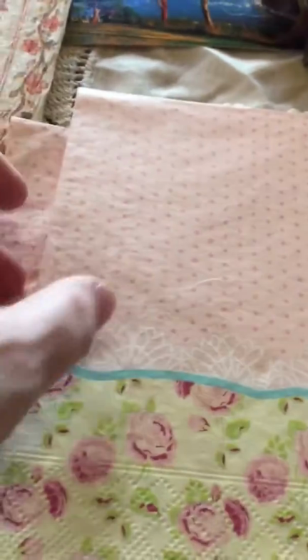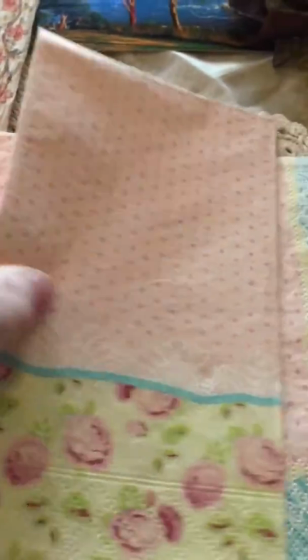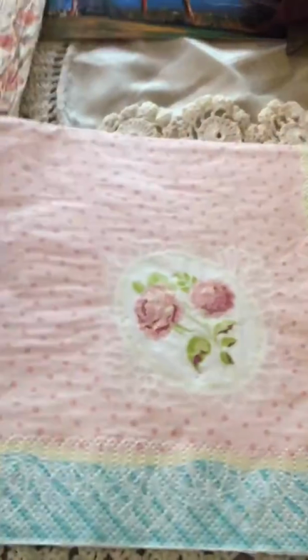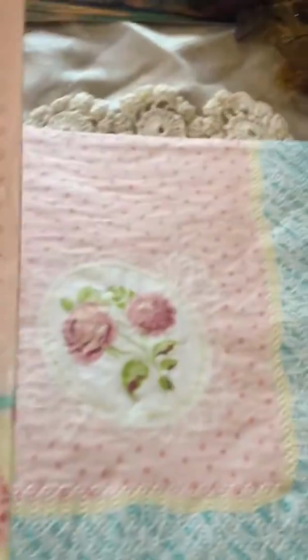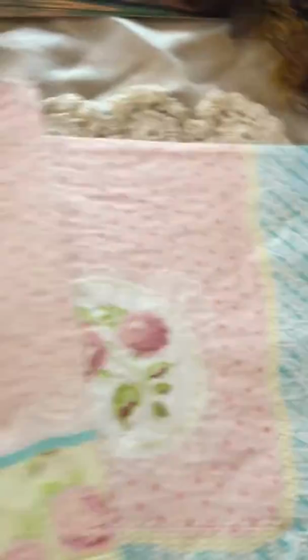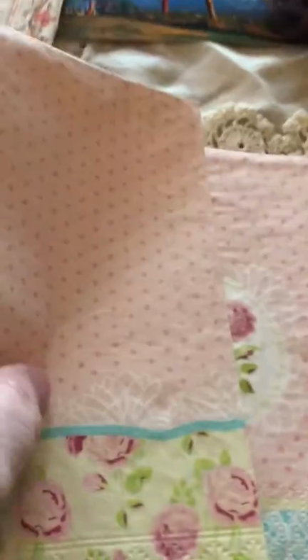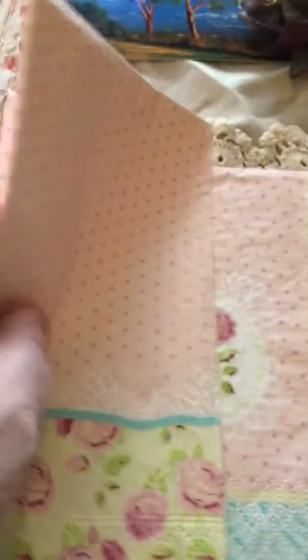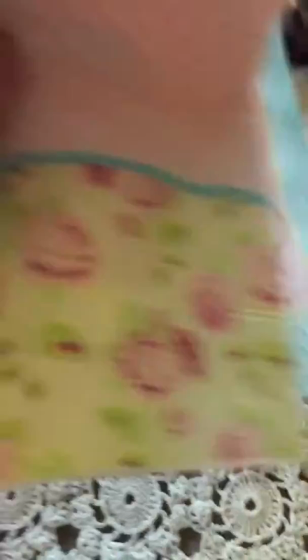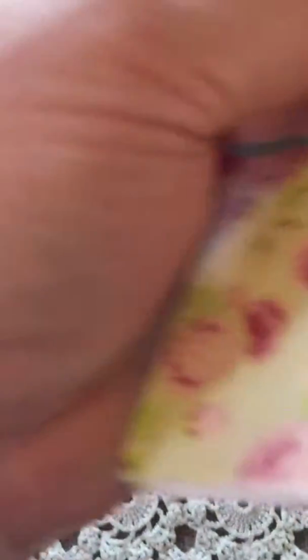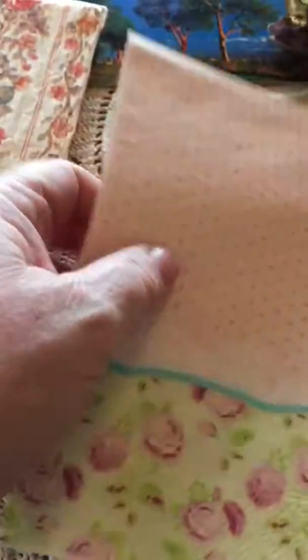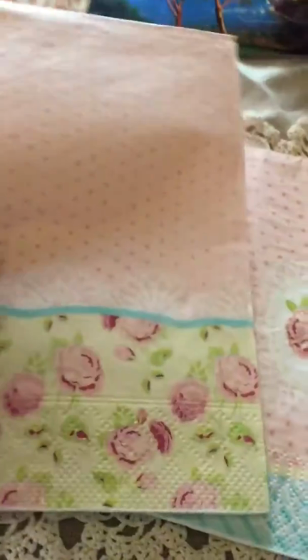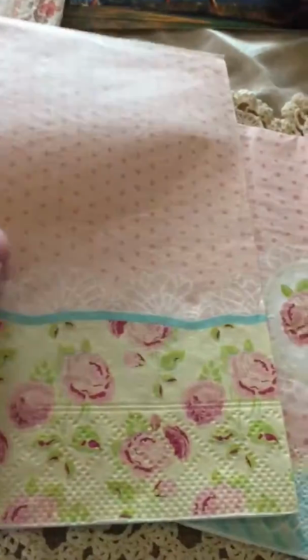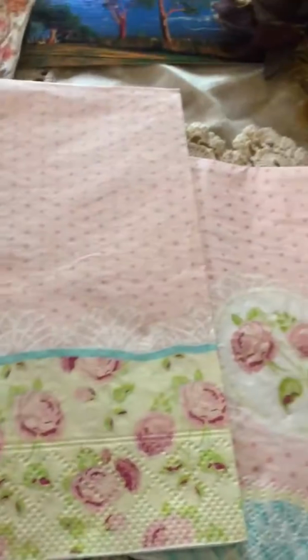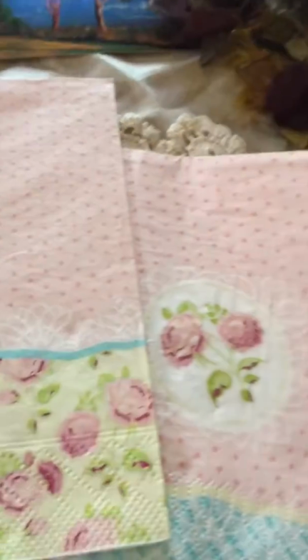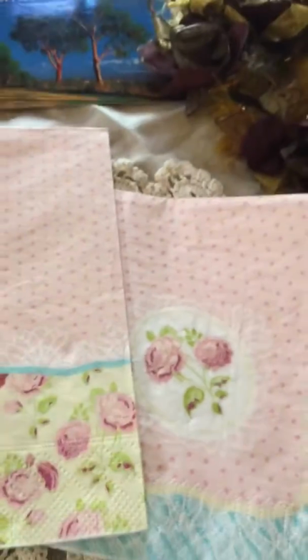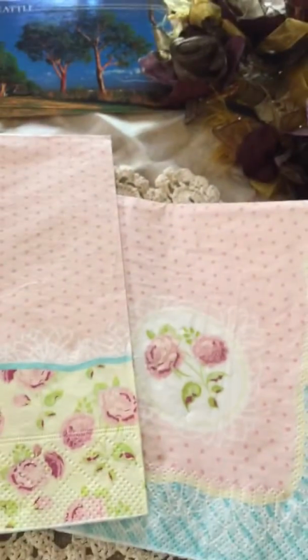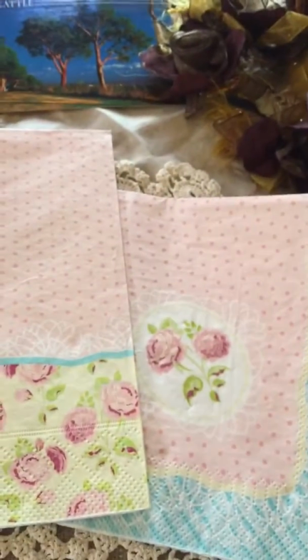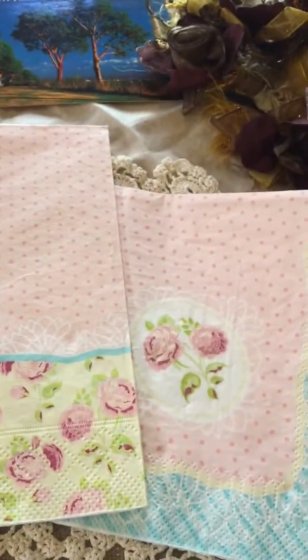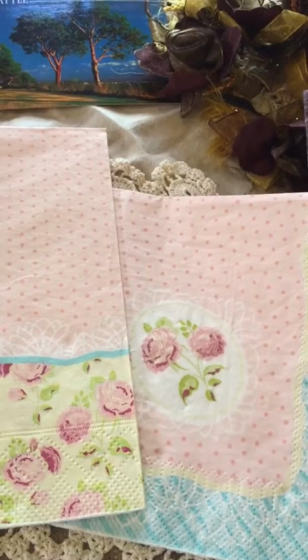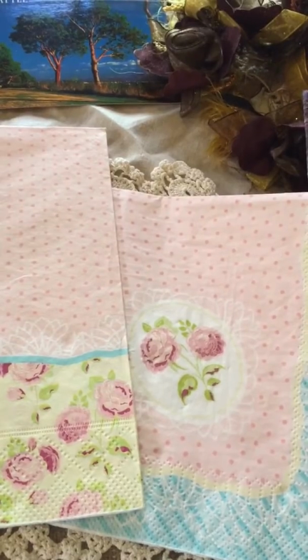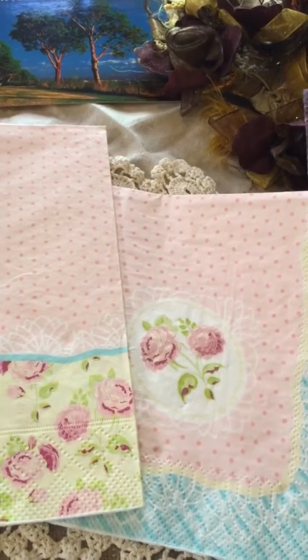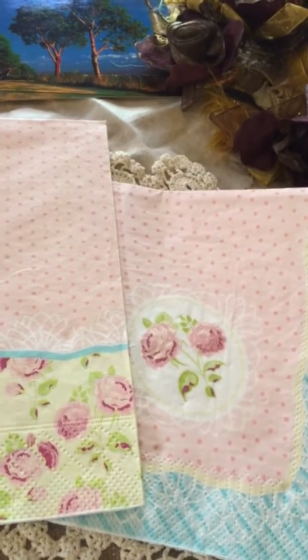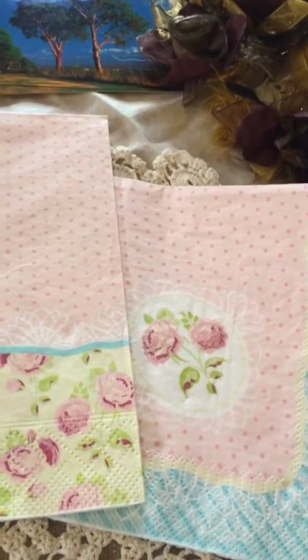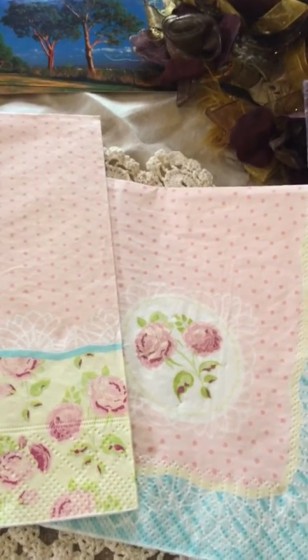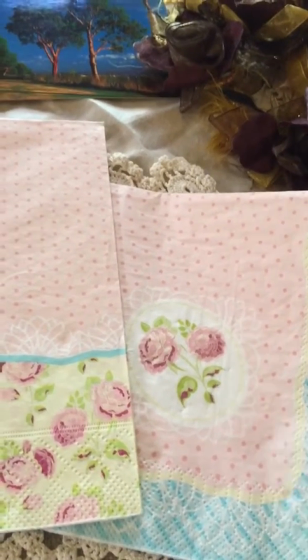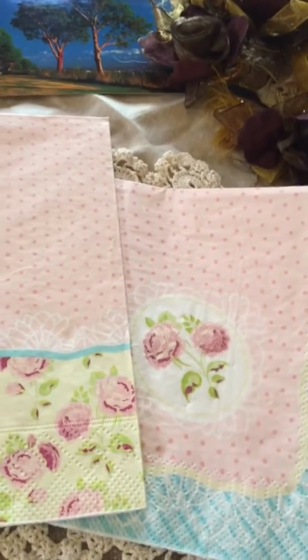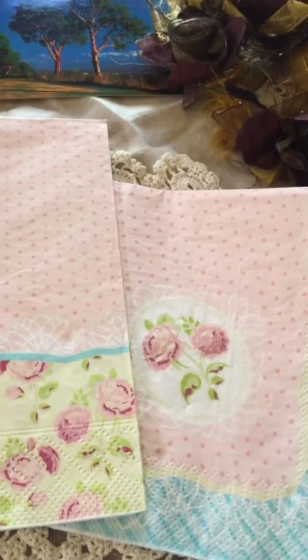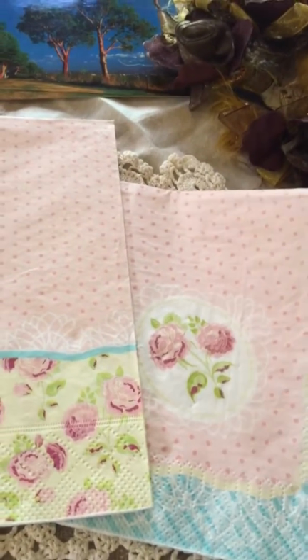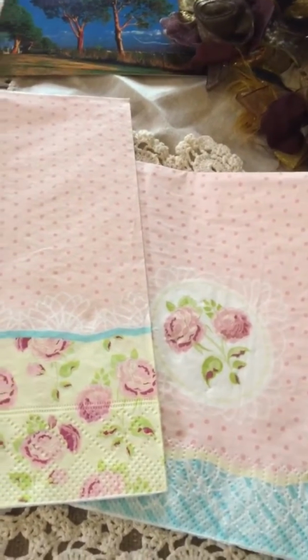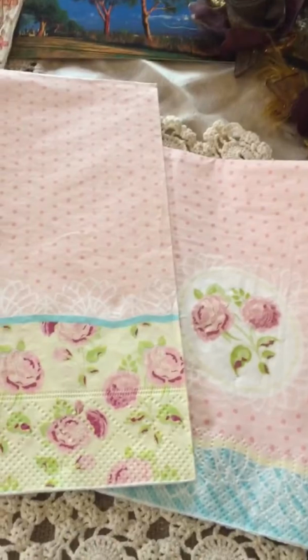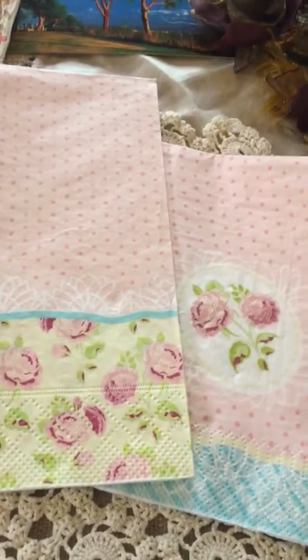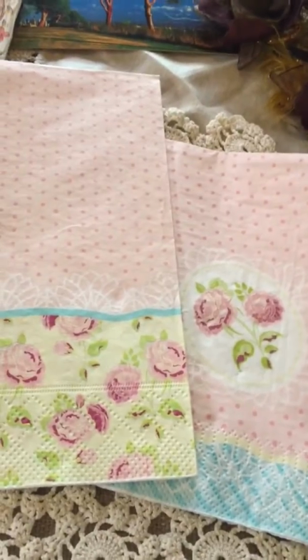I think these two have to be my absolute favorite of this stack. They're just perfect — I can't say anything else. They're so petite and they're so French-looking. I just love them.